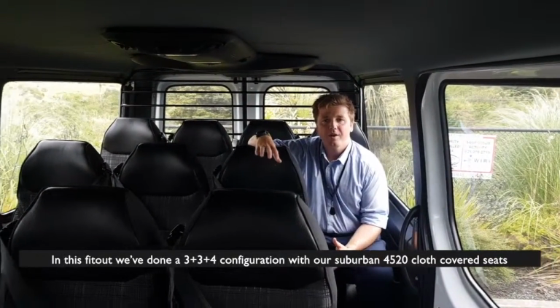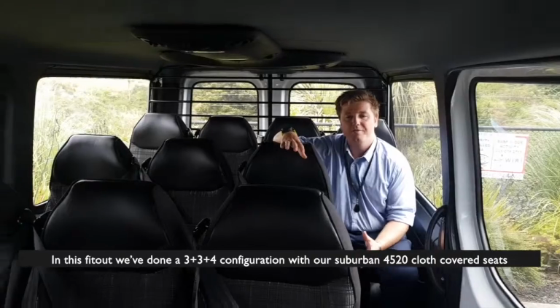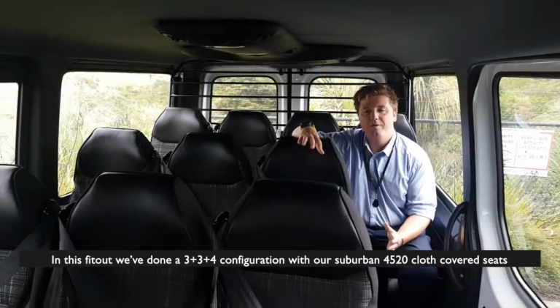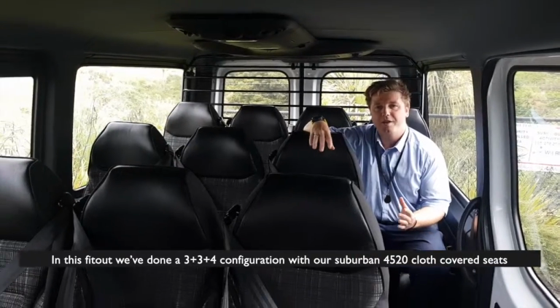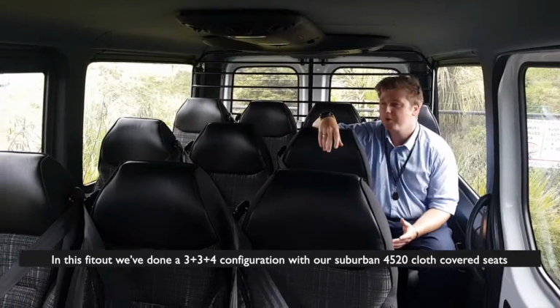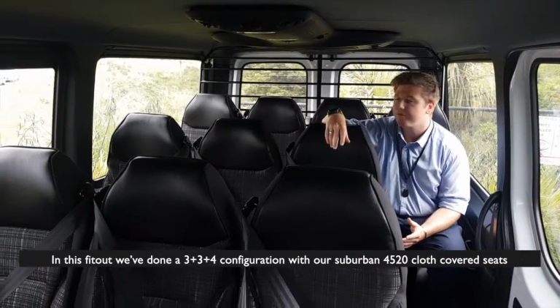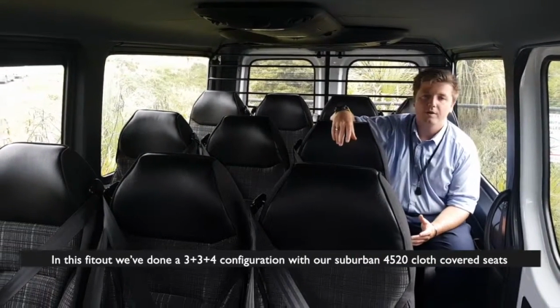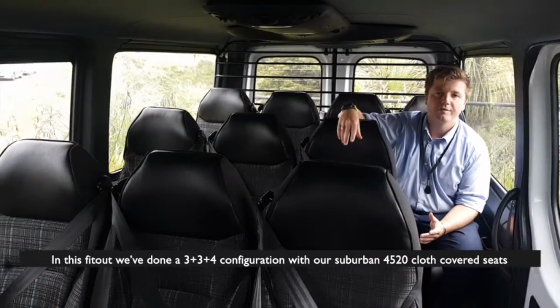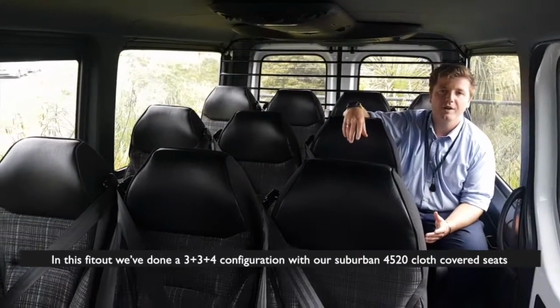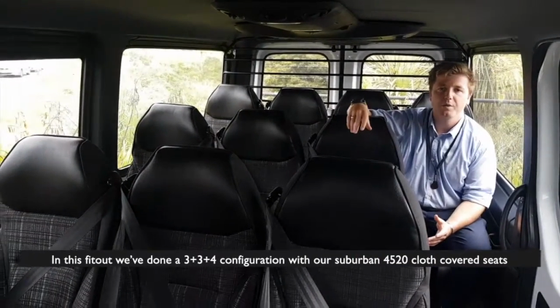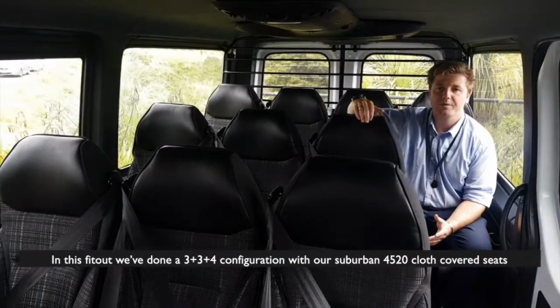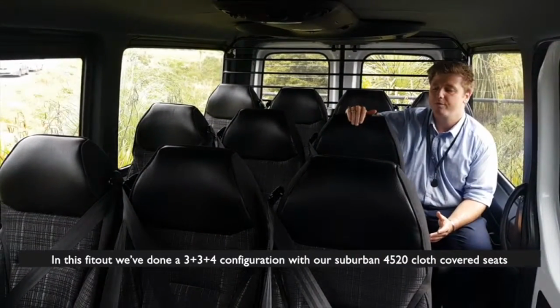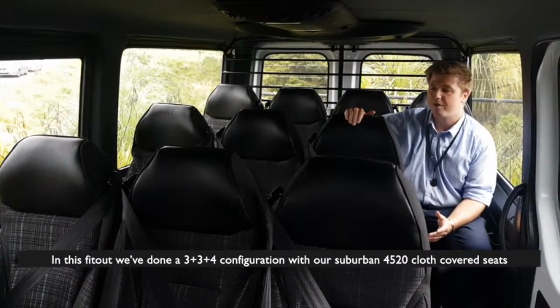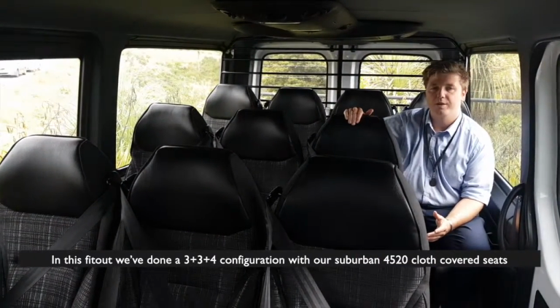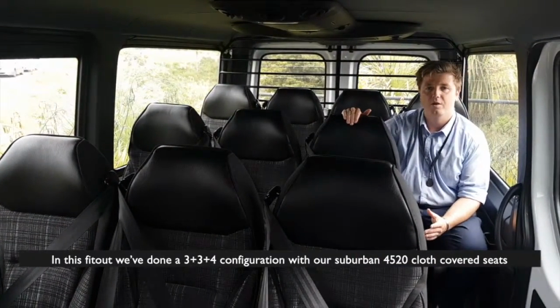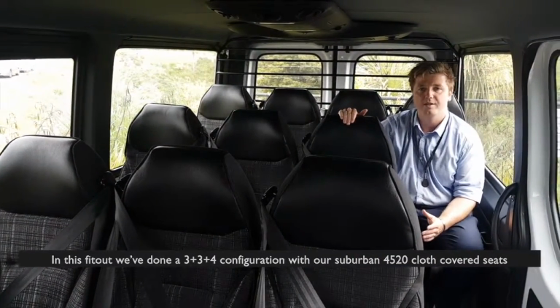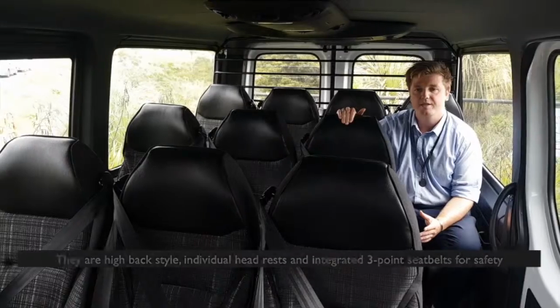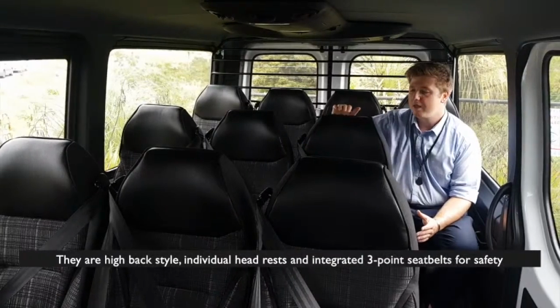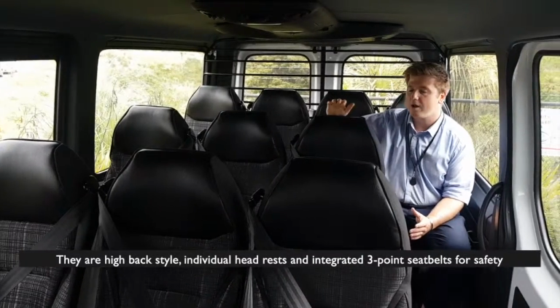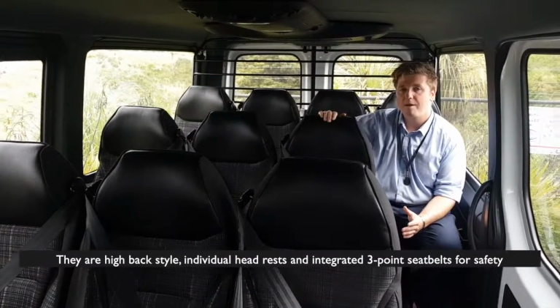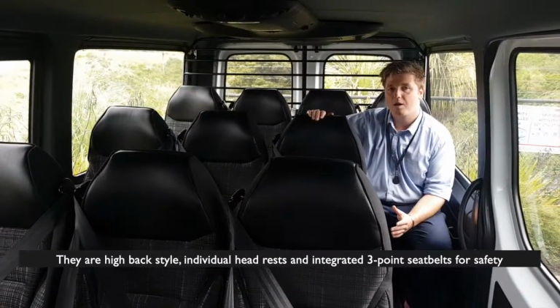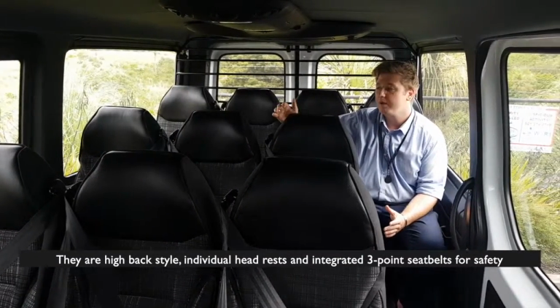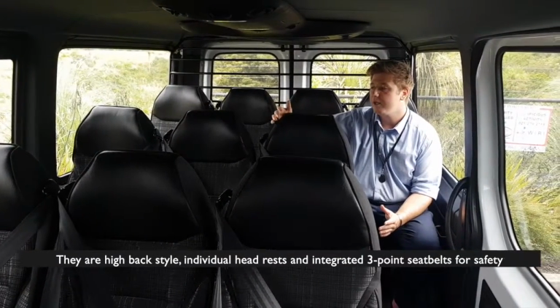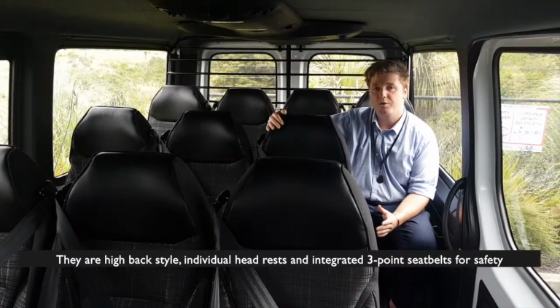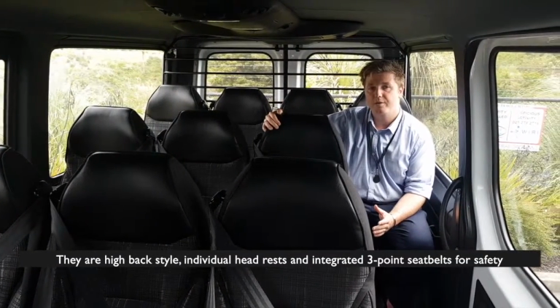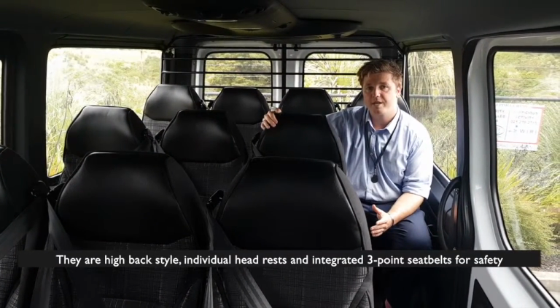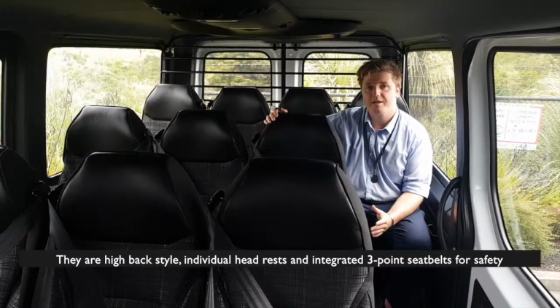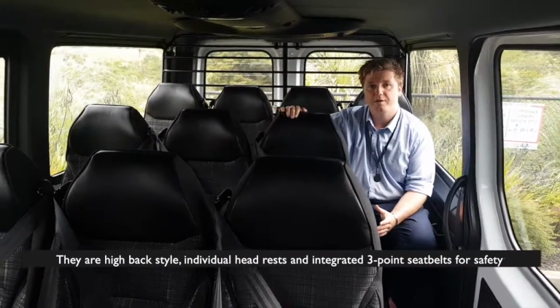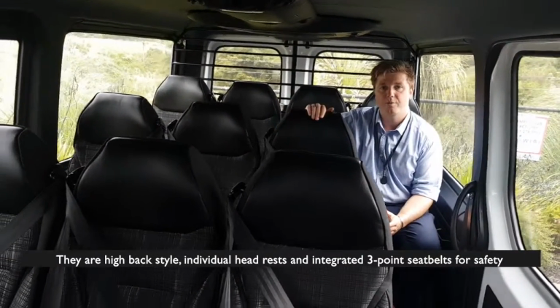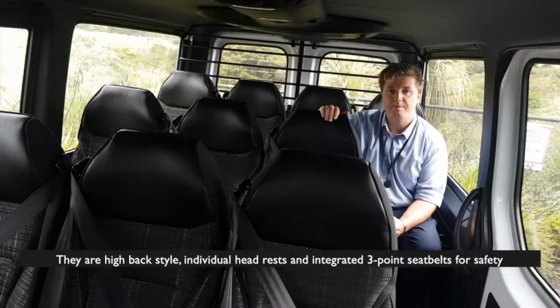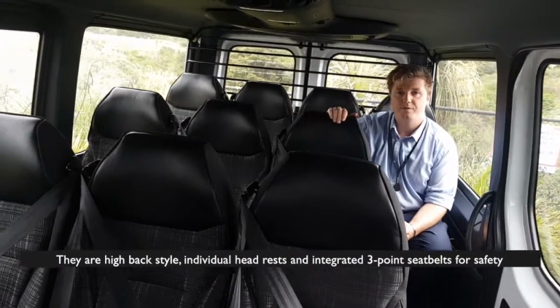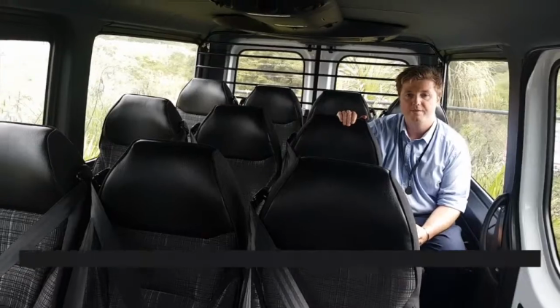In this fit-out we've done a 334 configuration with our Suburban 4520 cloth covered seats. They are high back style, individual headrests and integrated three-point seat belts for safety.